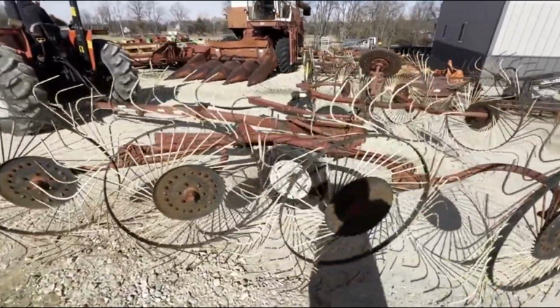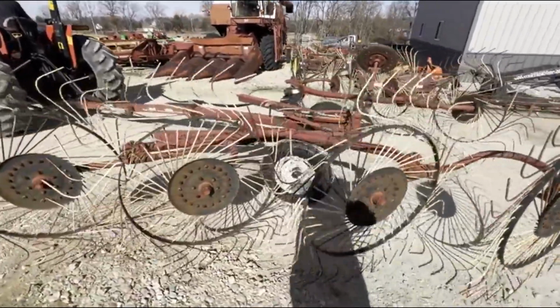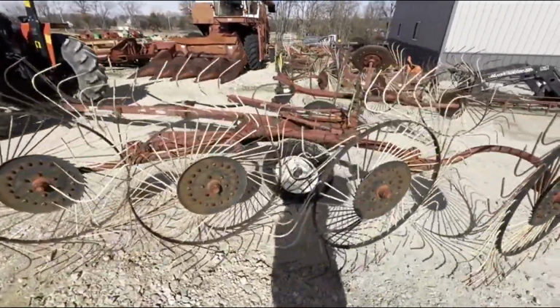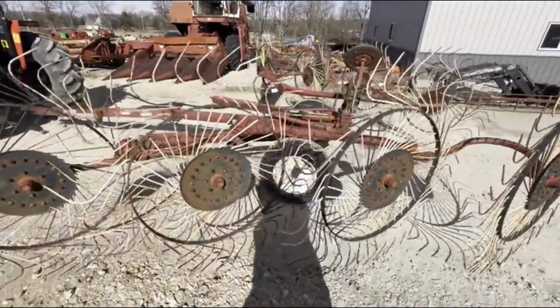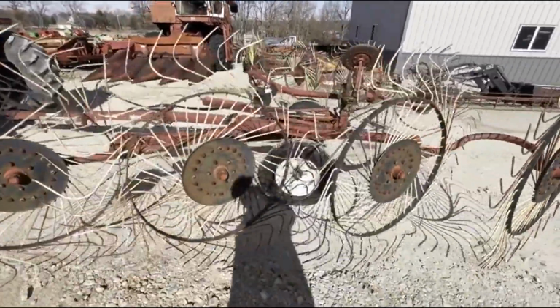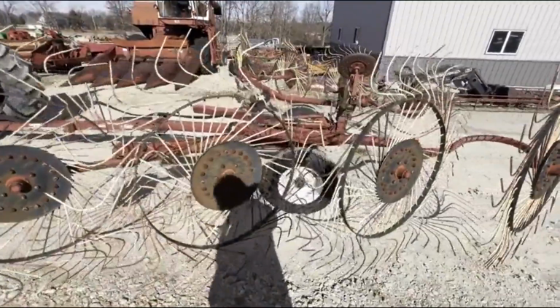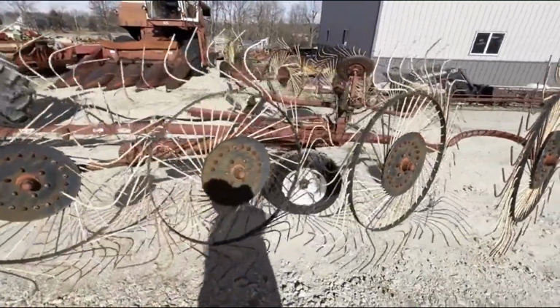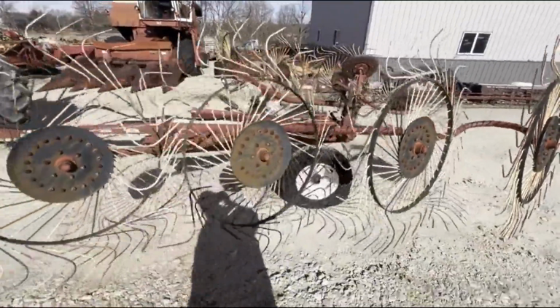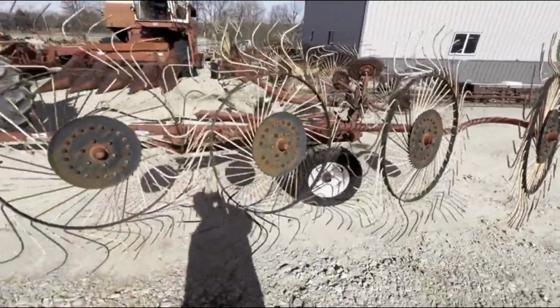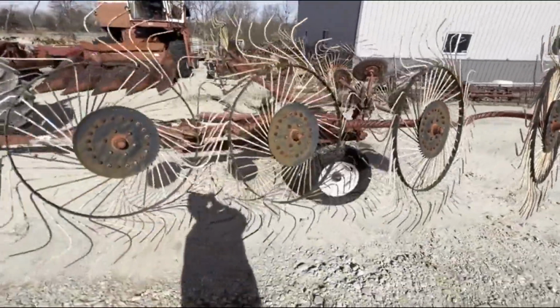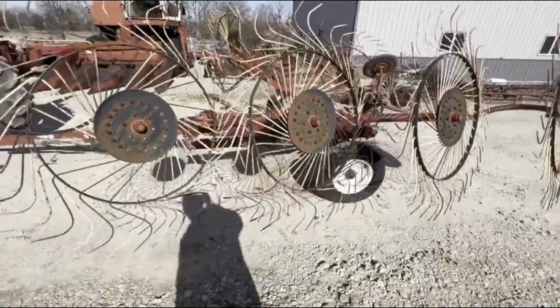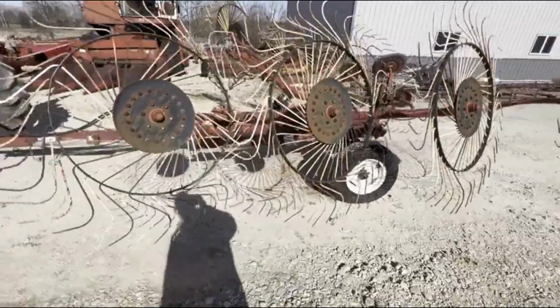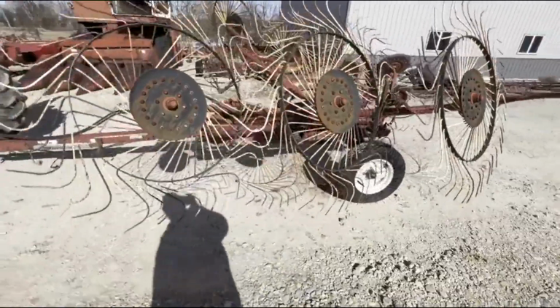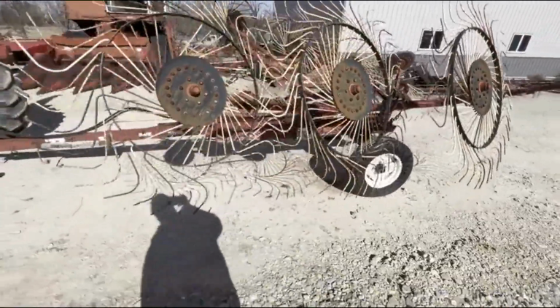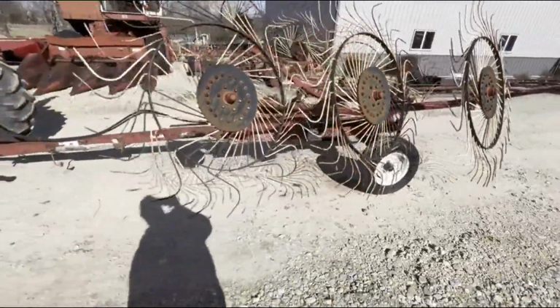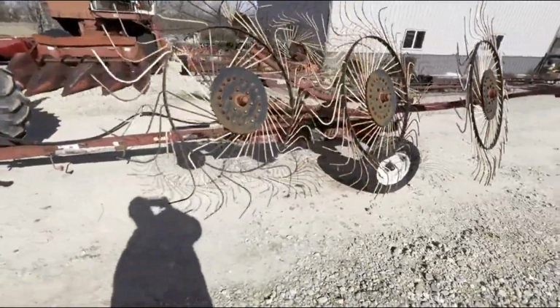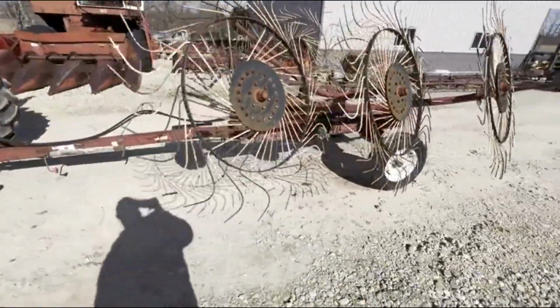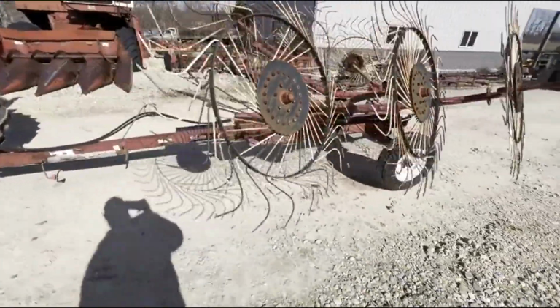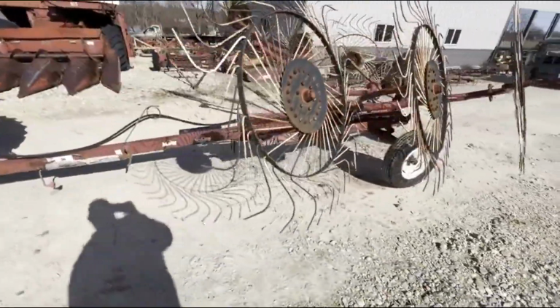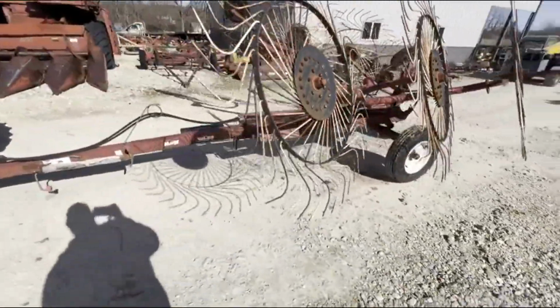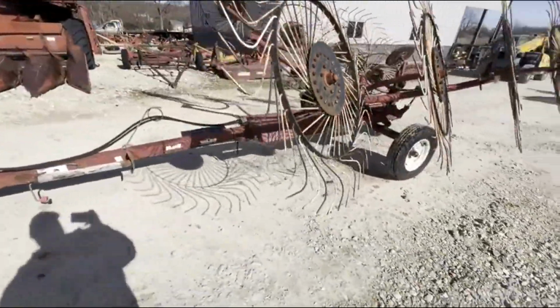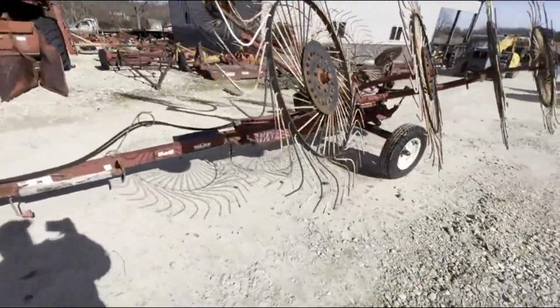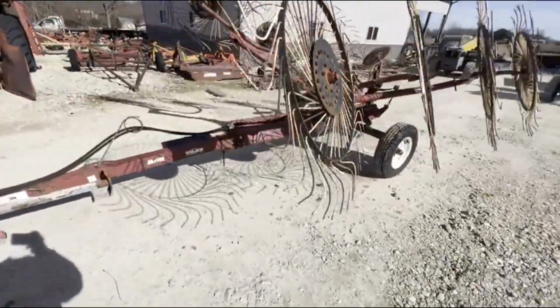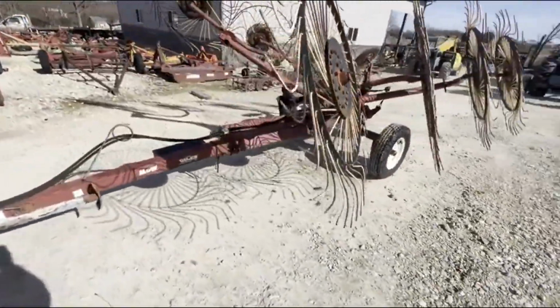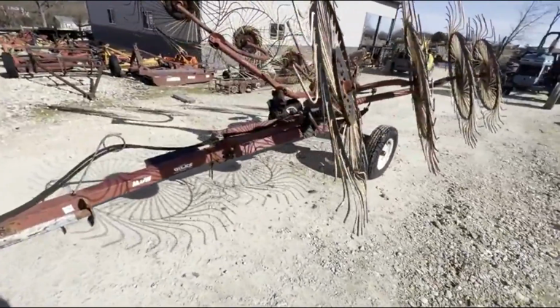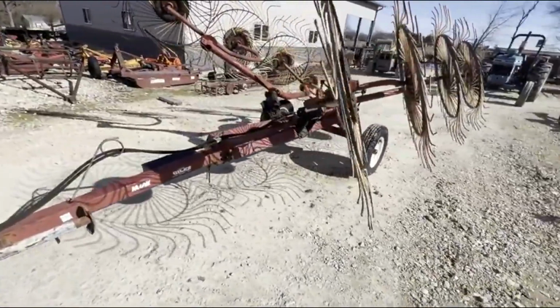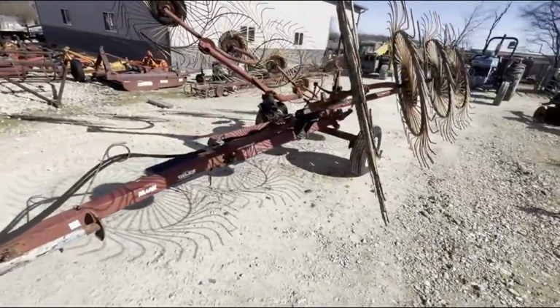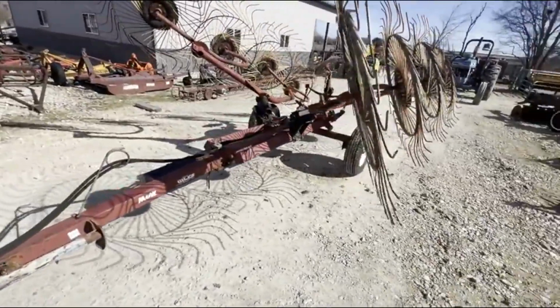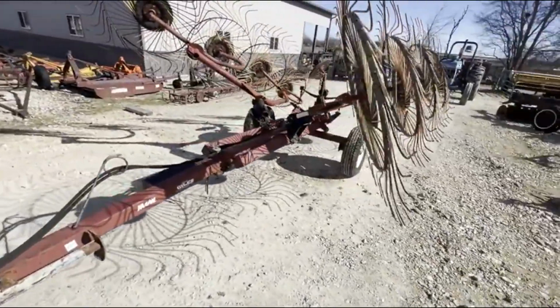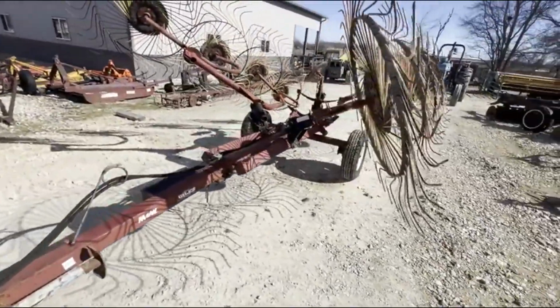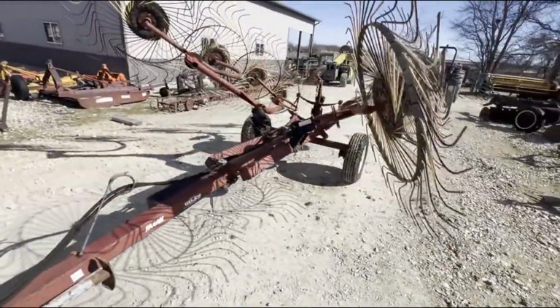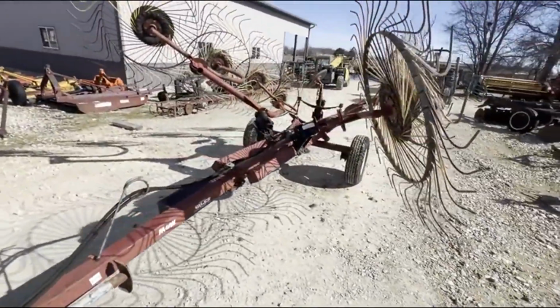M&W 8-wheel V-Rake, it's in good shape. This will be a fairly low-cost one for you guys. We'll have it for sale right here. If you guys have any questions, just give us a call.